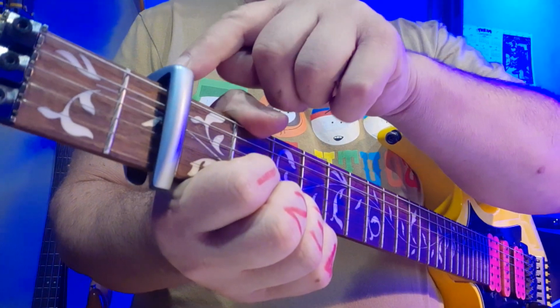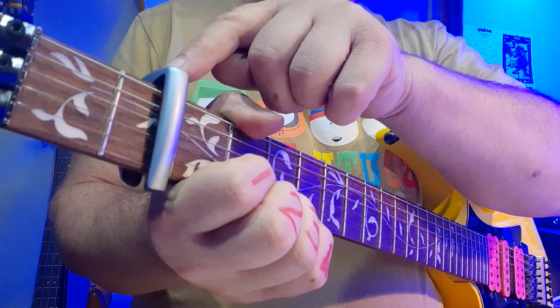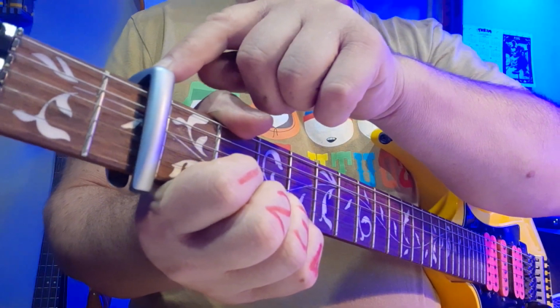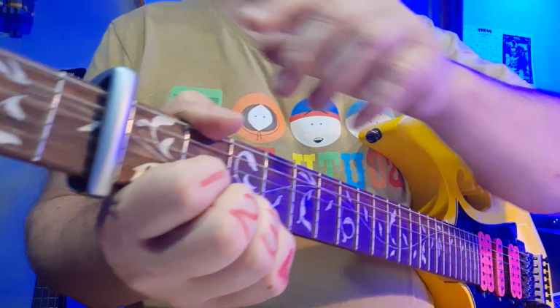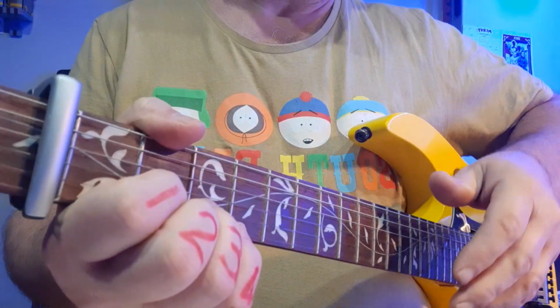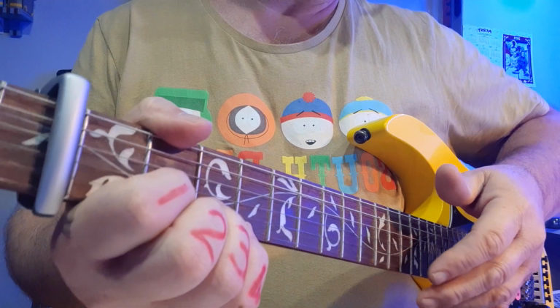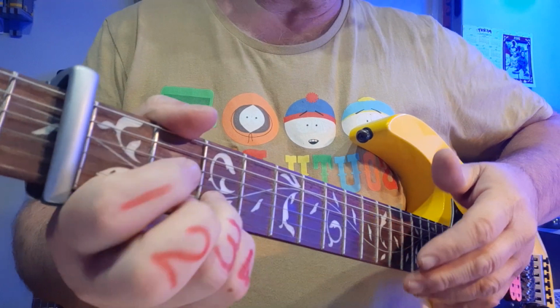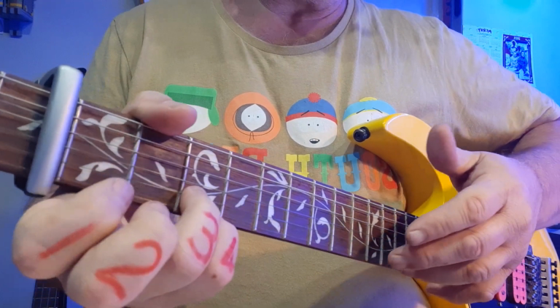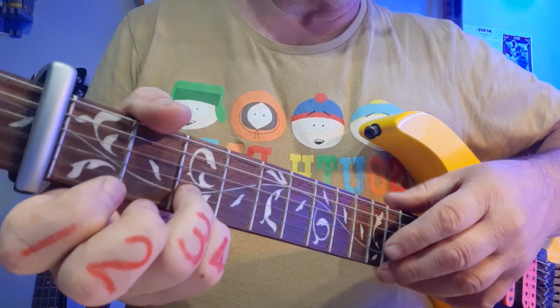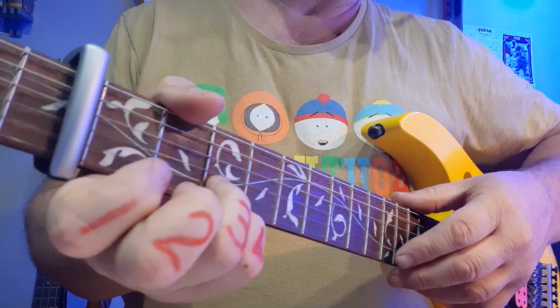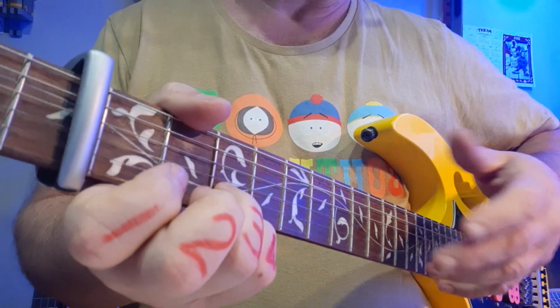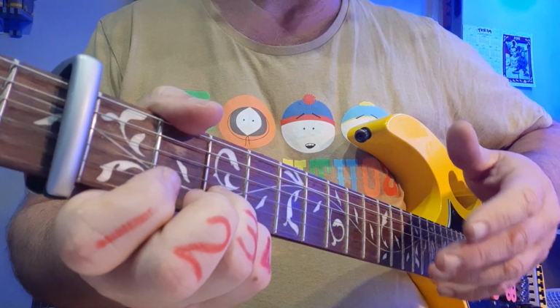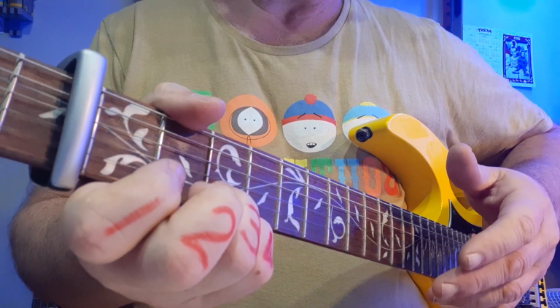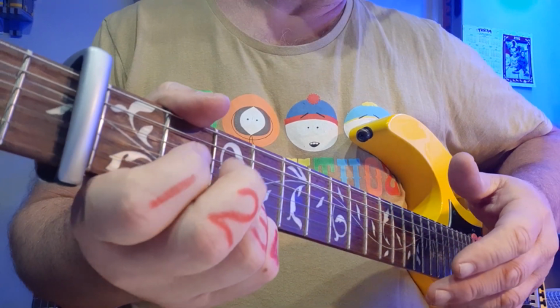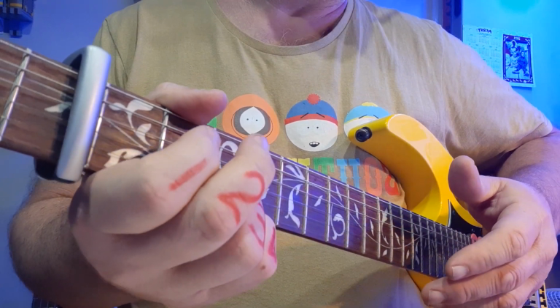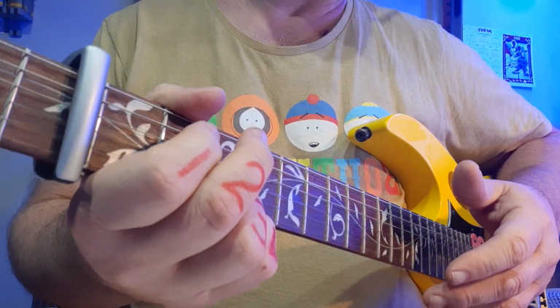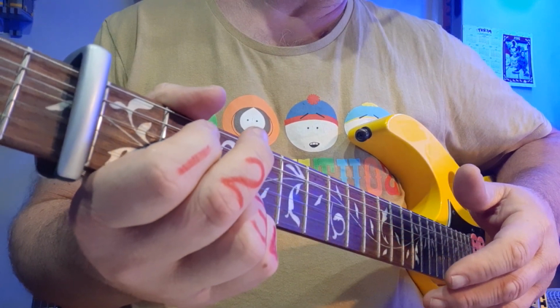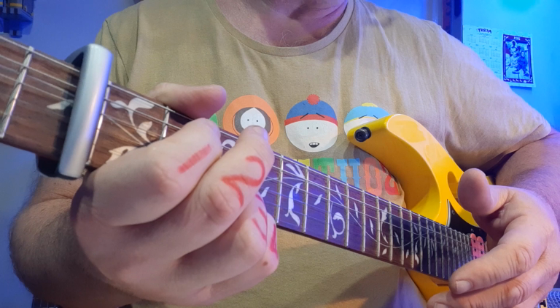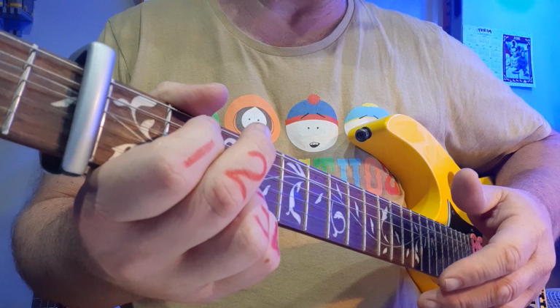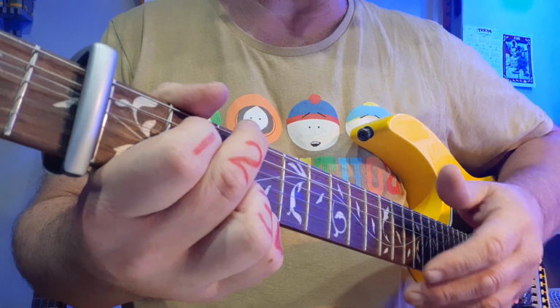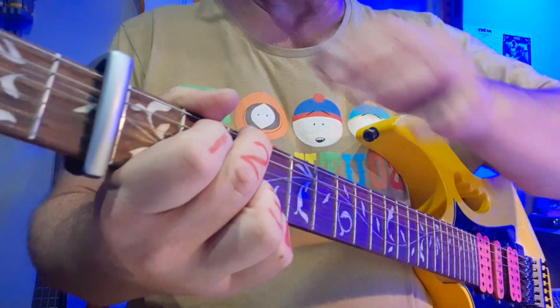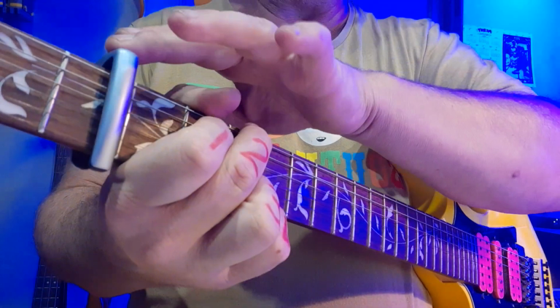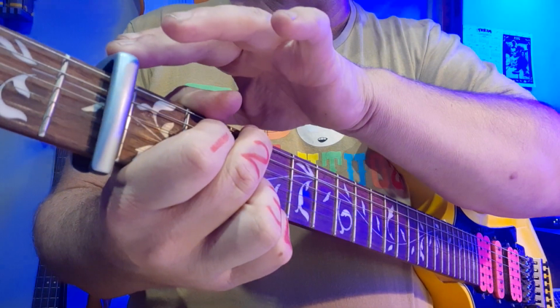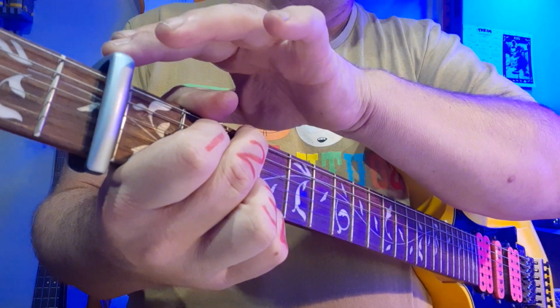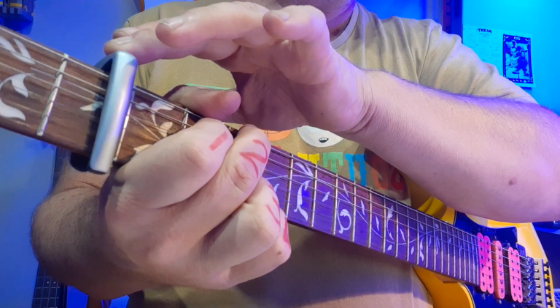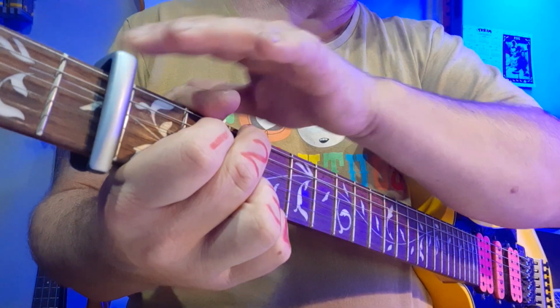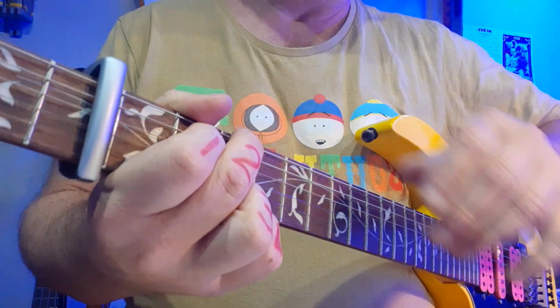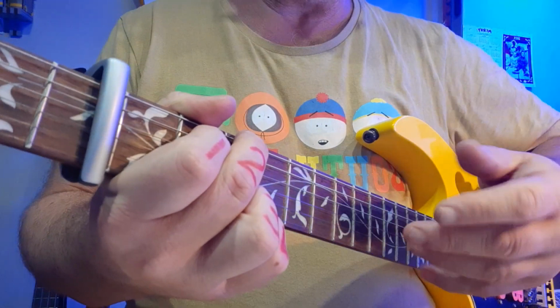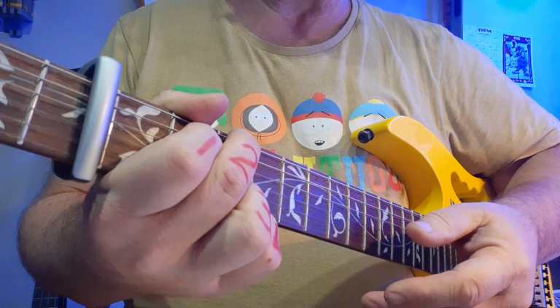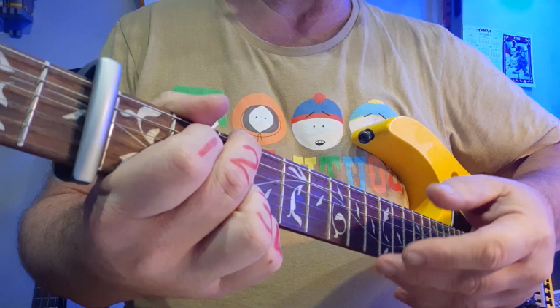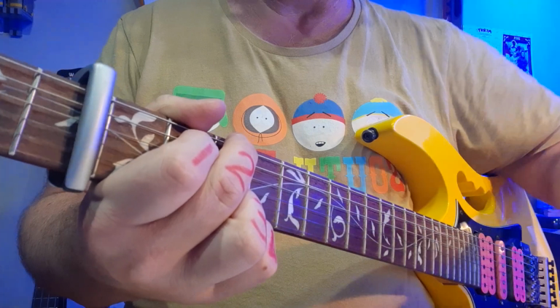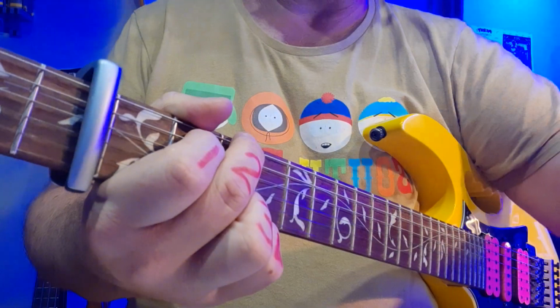You'll need a capo at fret number 2, and there's some nice use of the pinky as well. Please make sure you have a copy of the PDF and your capo at fret number 2. Let's first see what the chords look like.